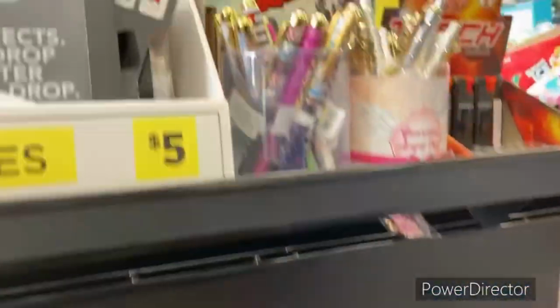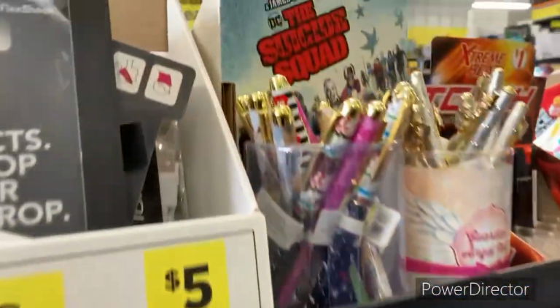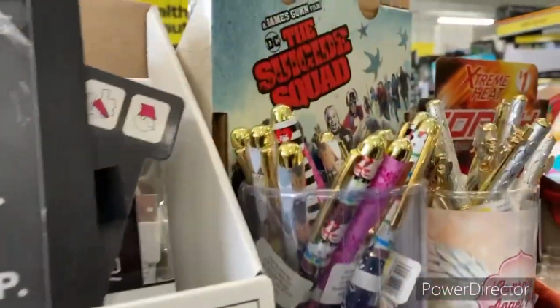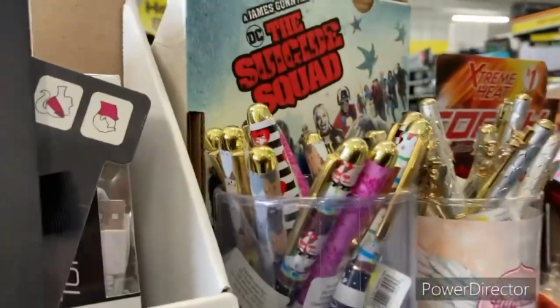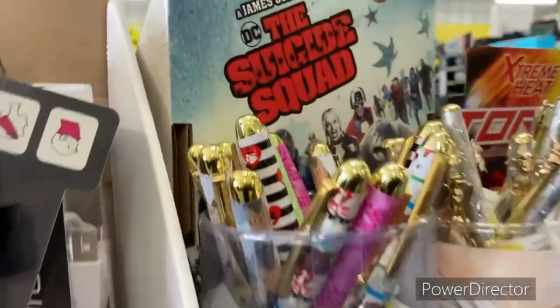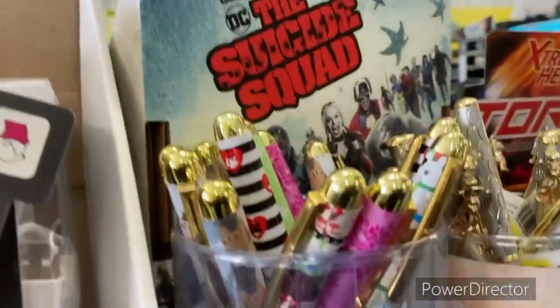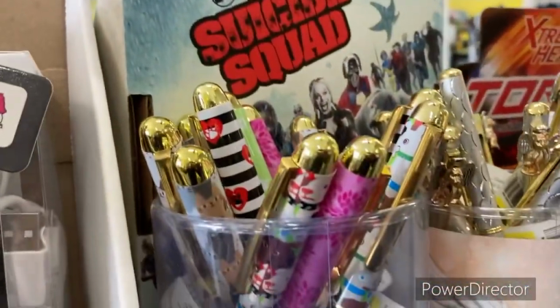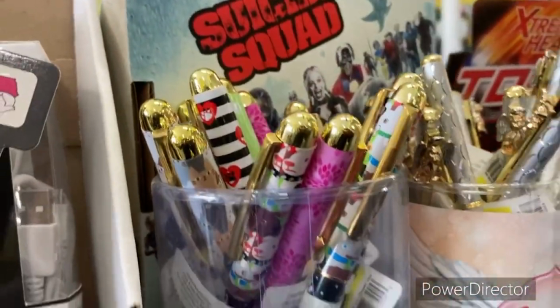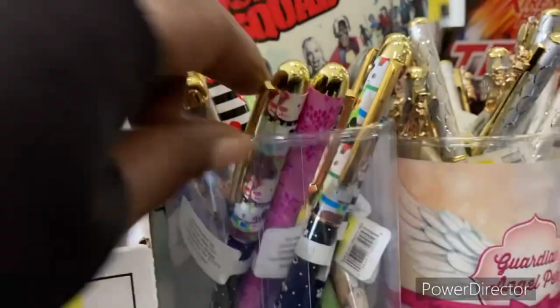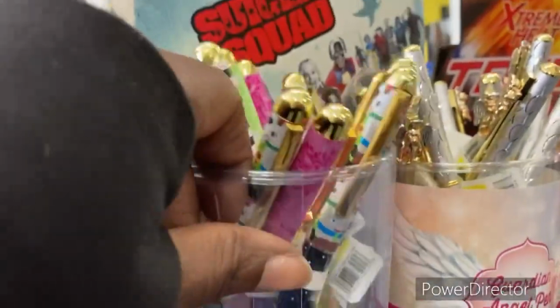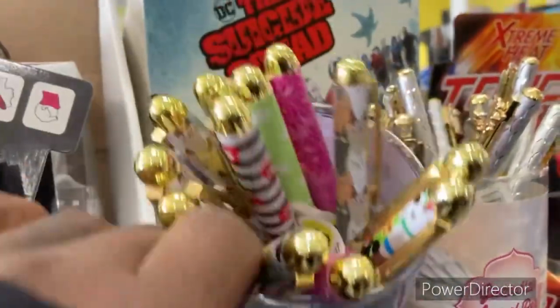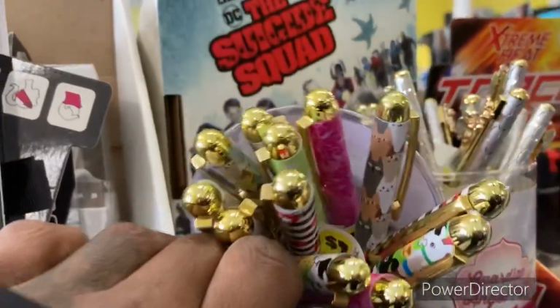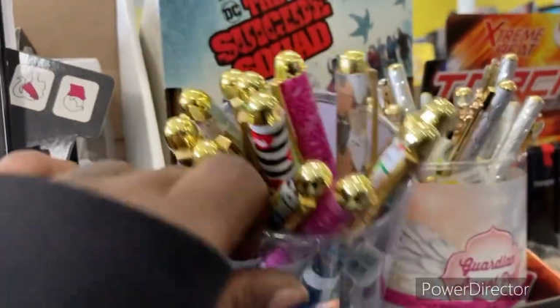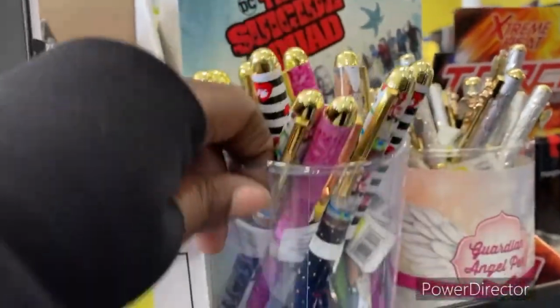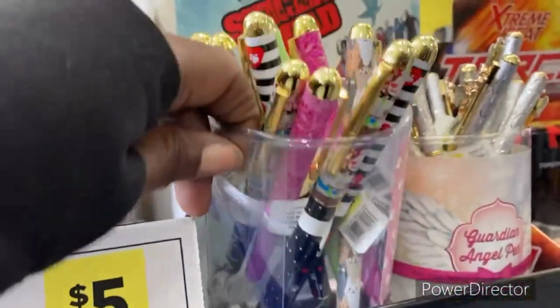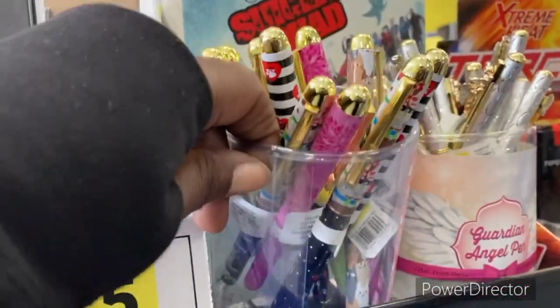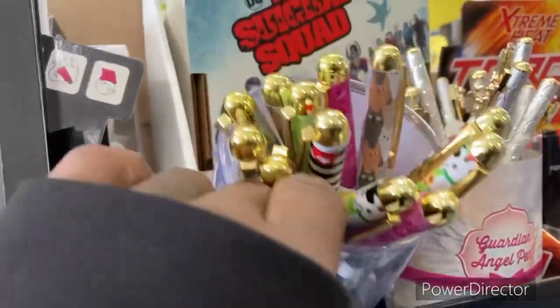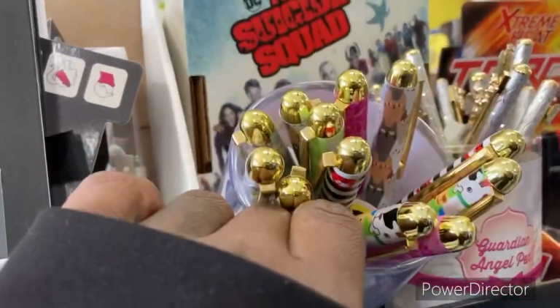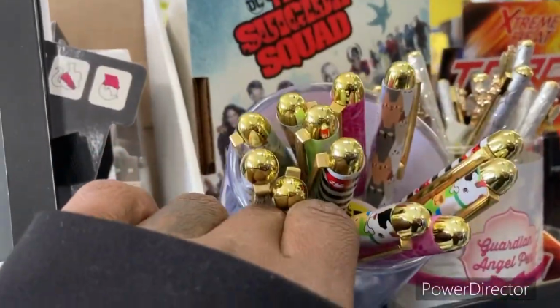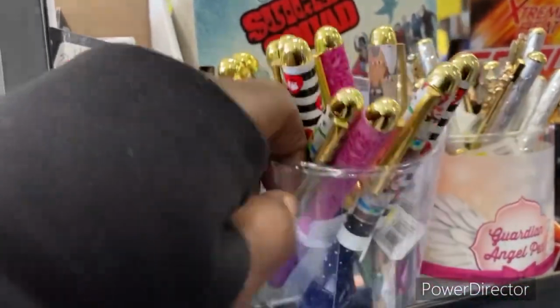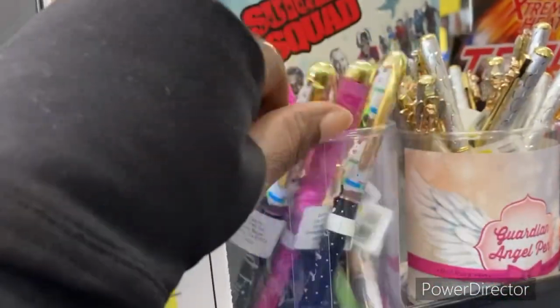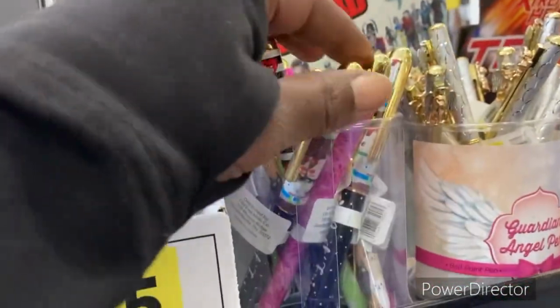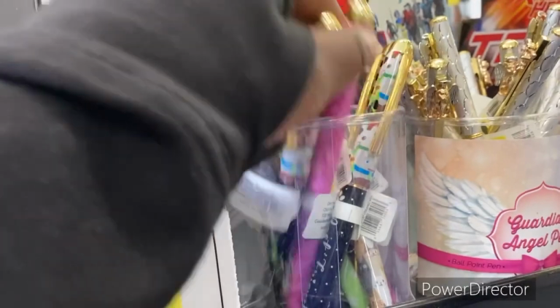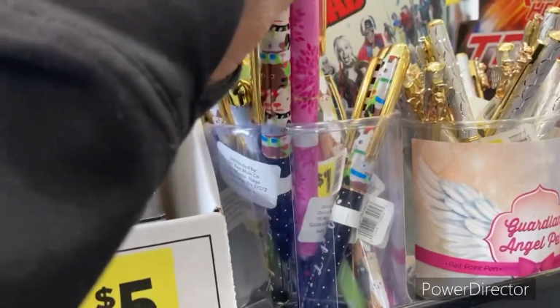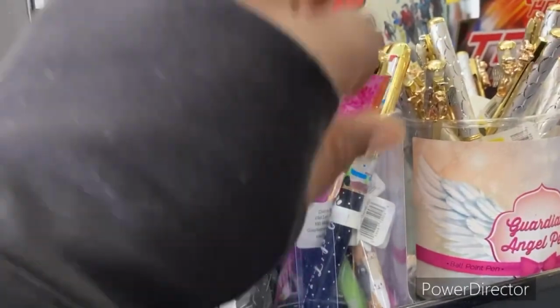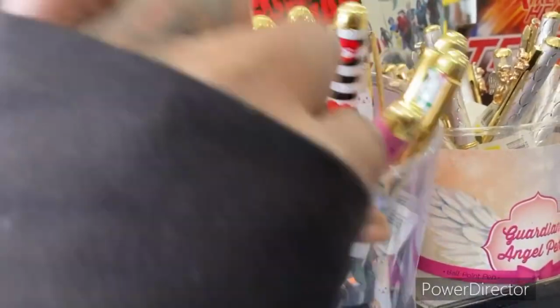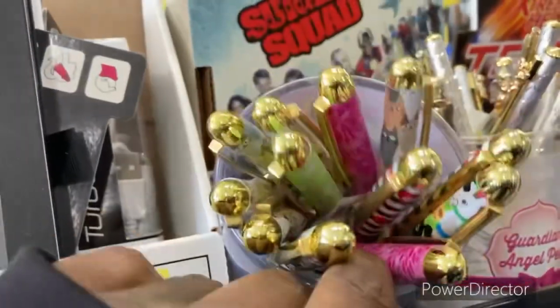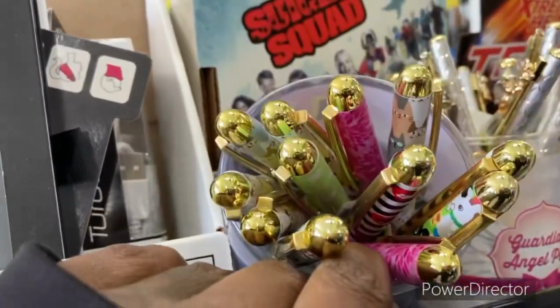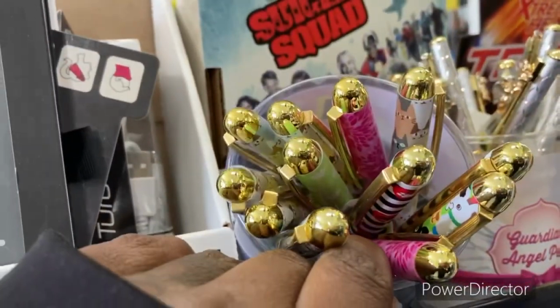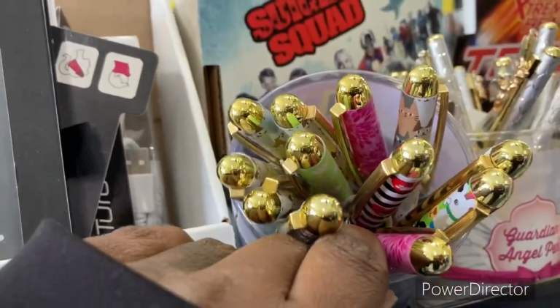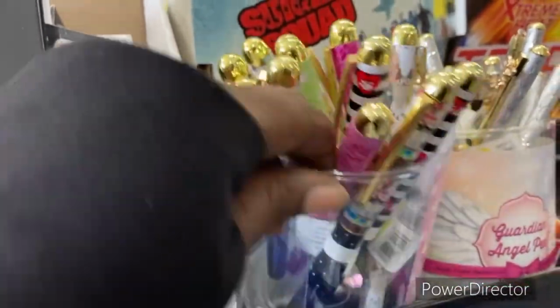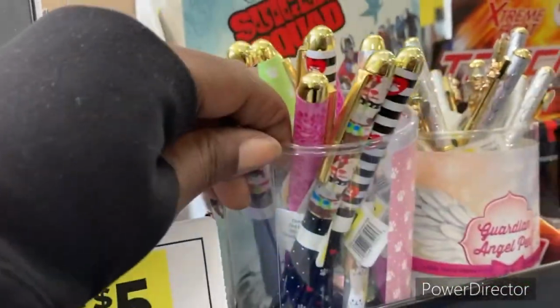Alright family, as I came in, do you see all of these that I just found? One freaking penny, baby. I'm going to check this one because I'm not sure, but I know the rest of them are because I got them at the other store.